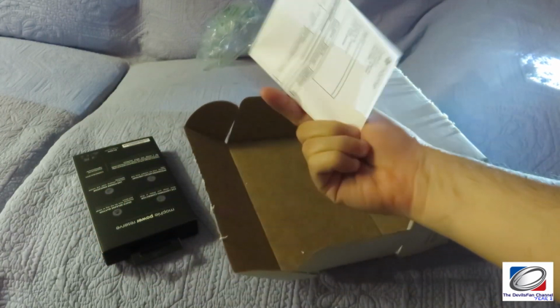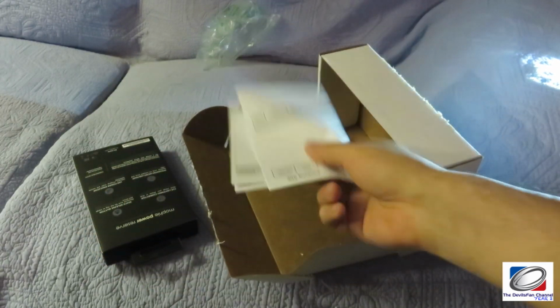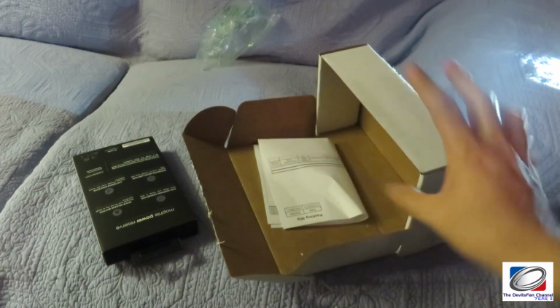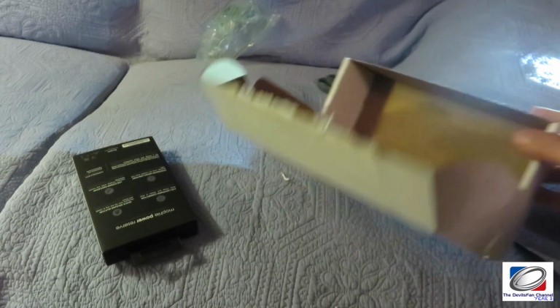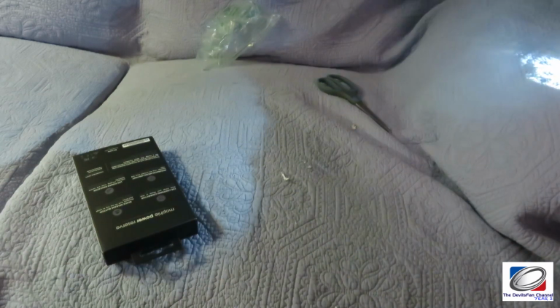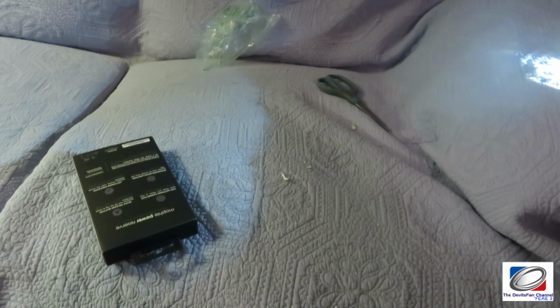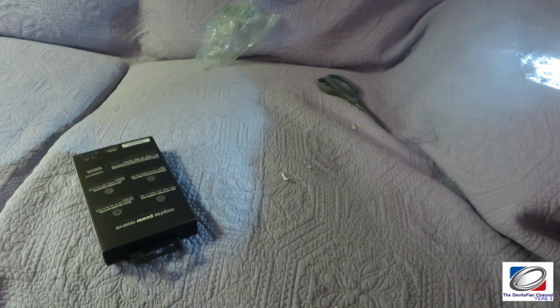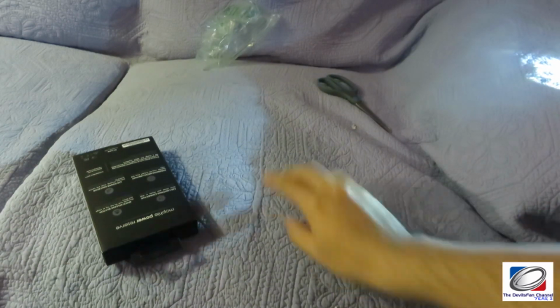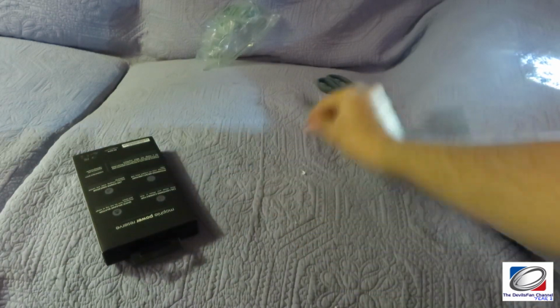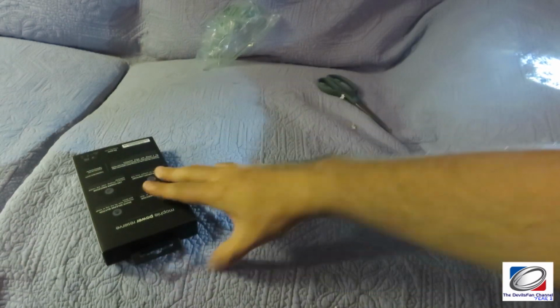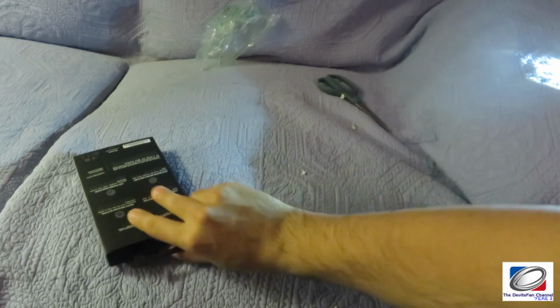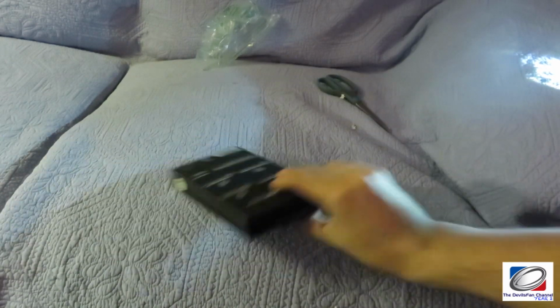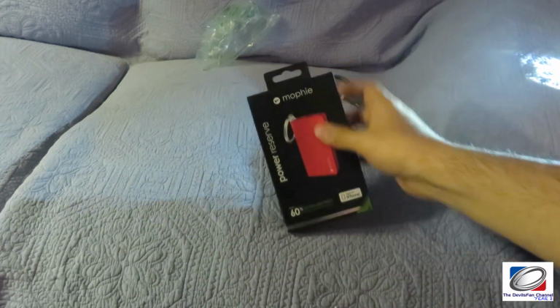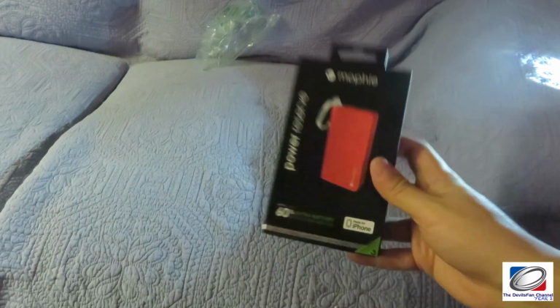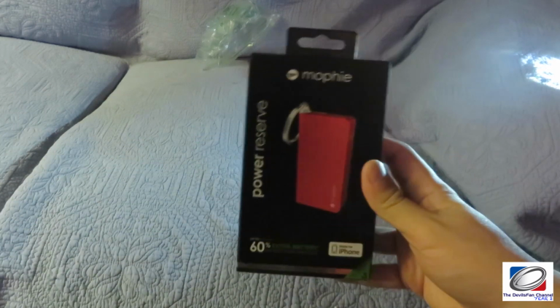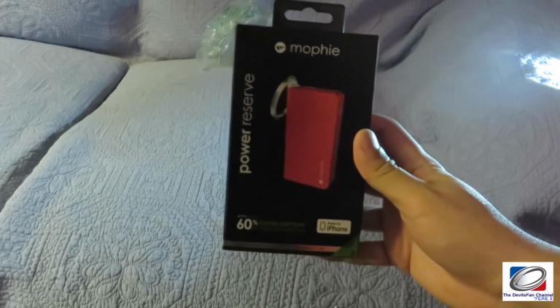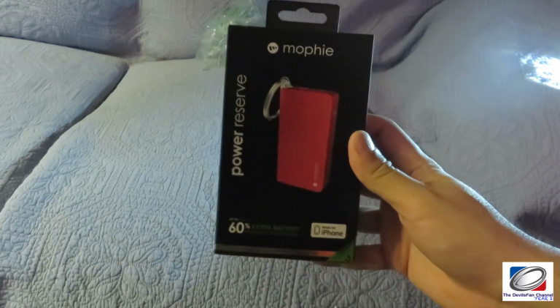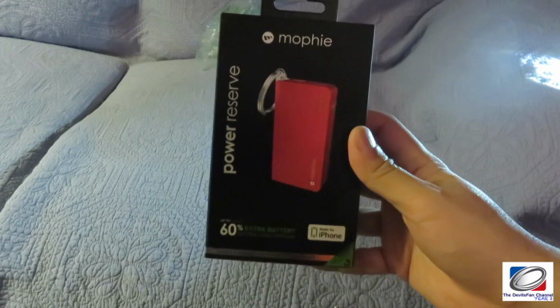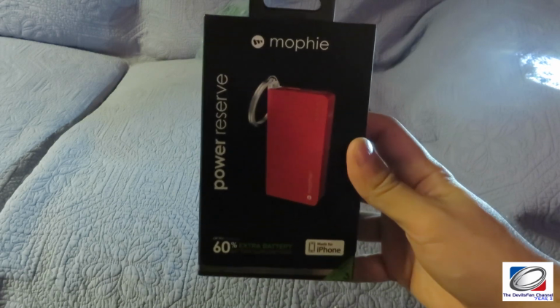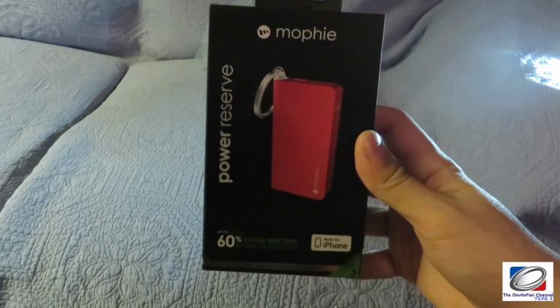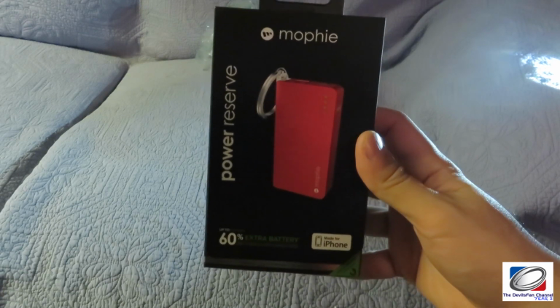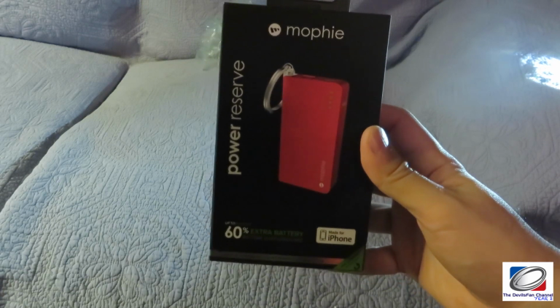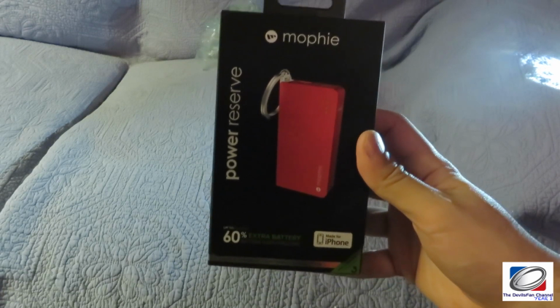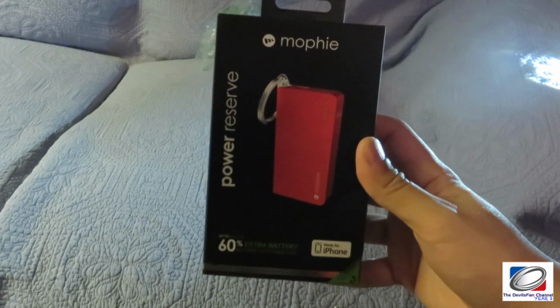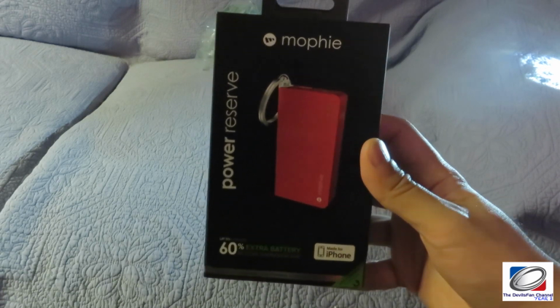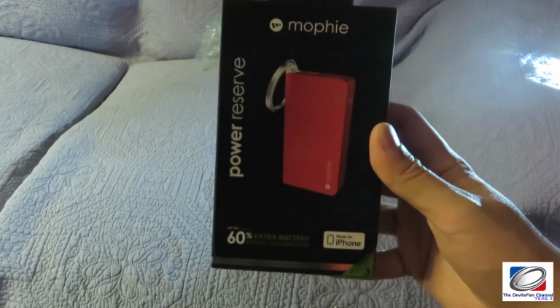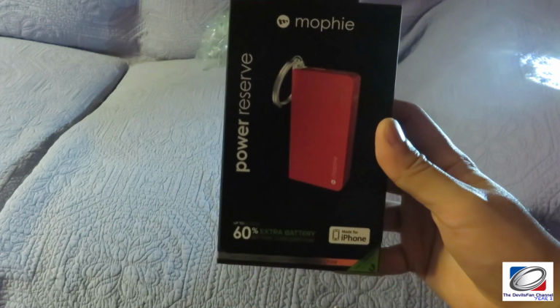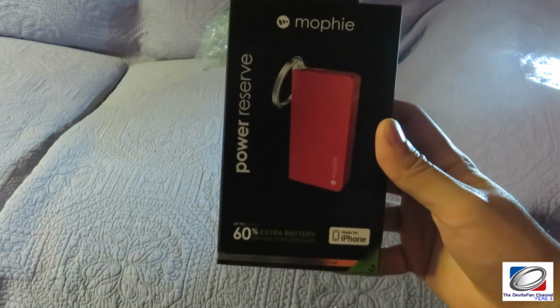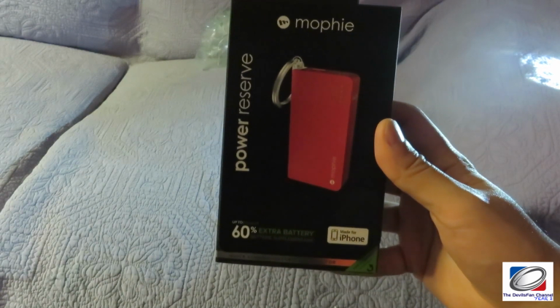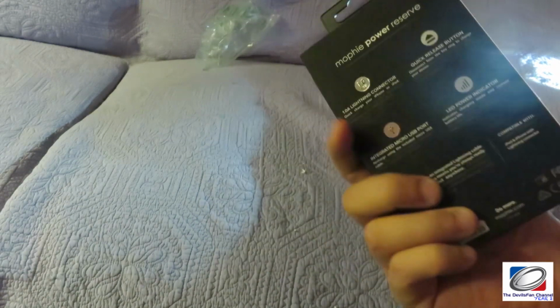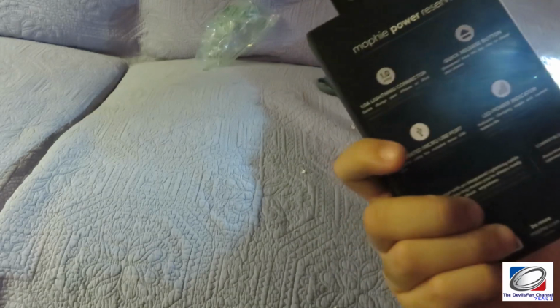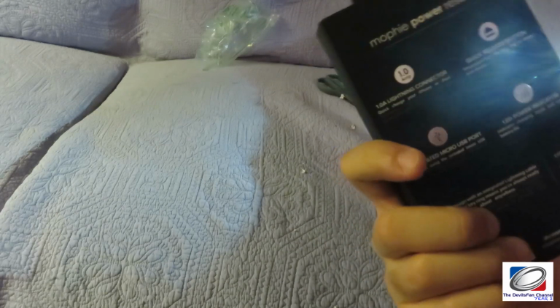That's just the packing slip and there's nothing else in the box, and voilà — we have the Mophie Power Reserve. You may wonder, what is this?